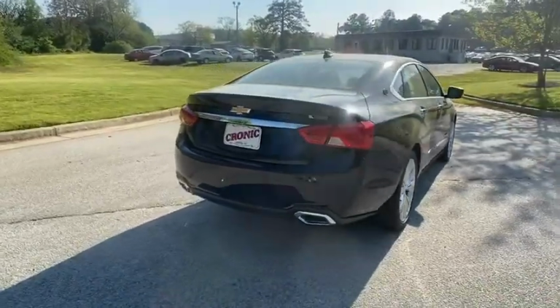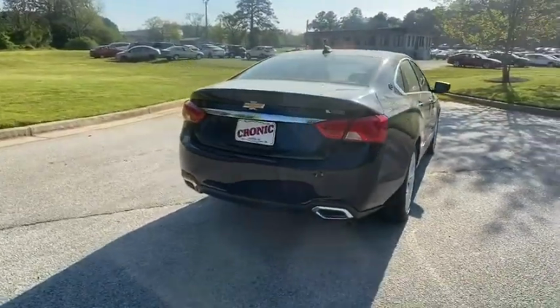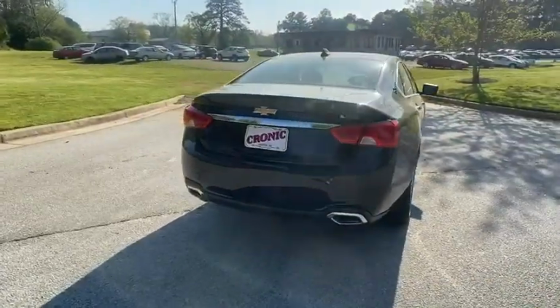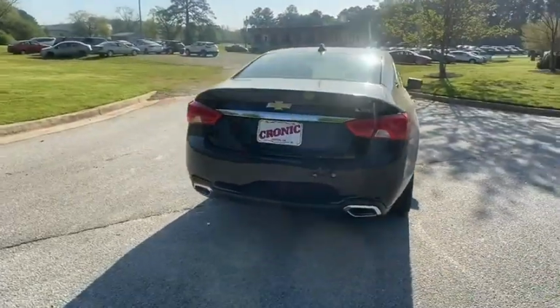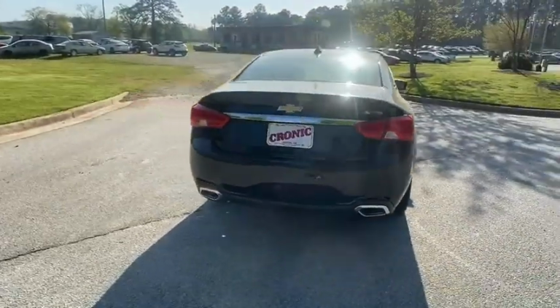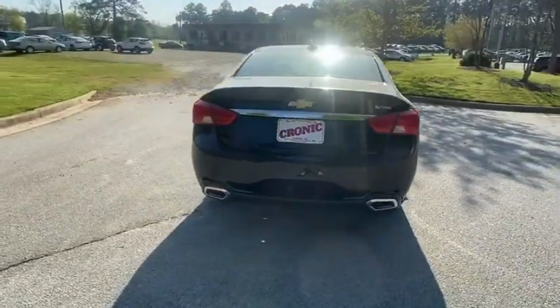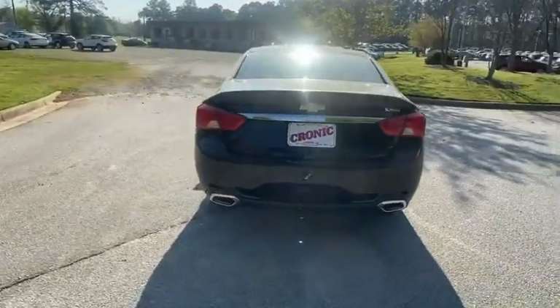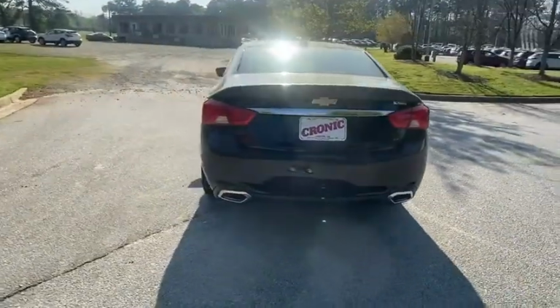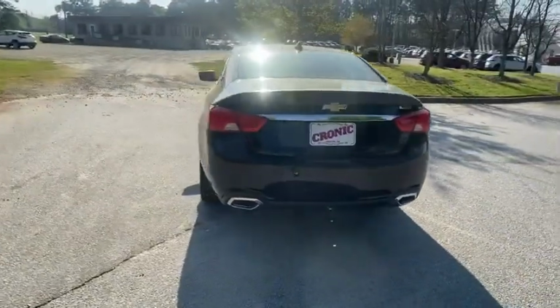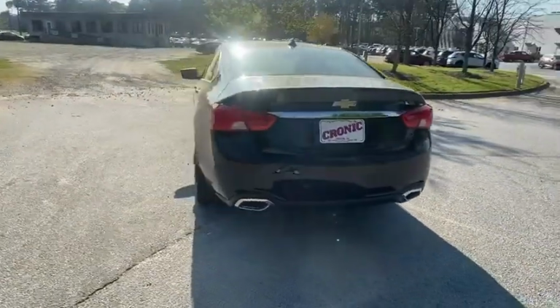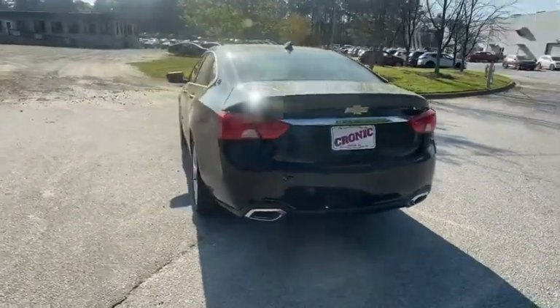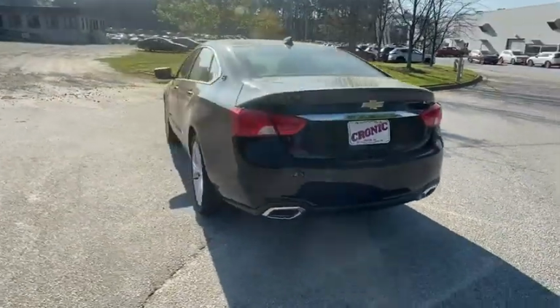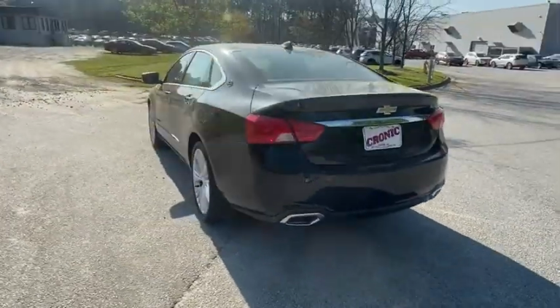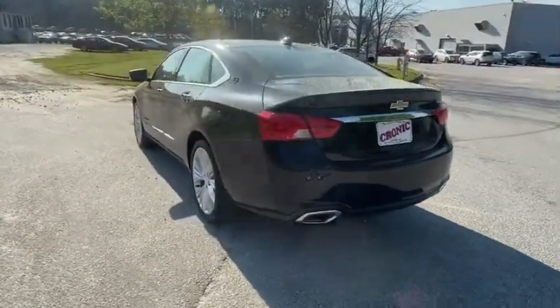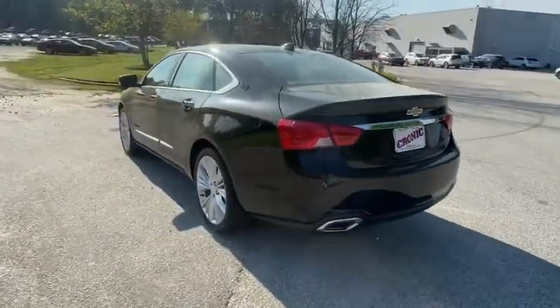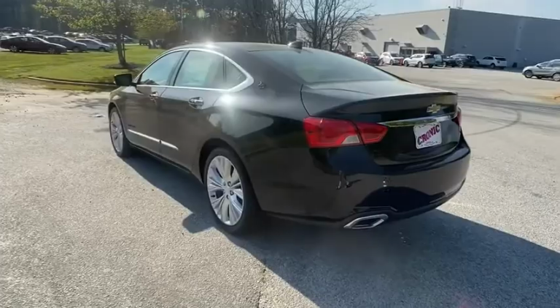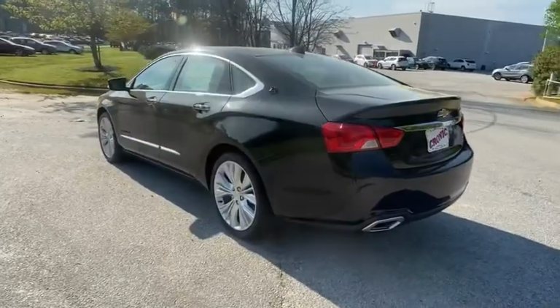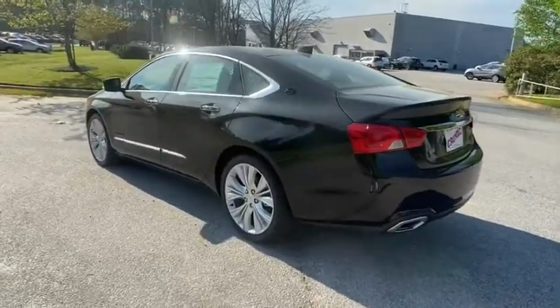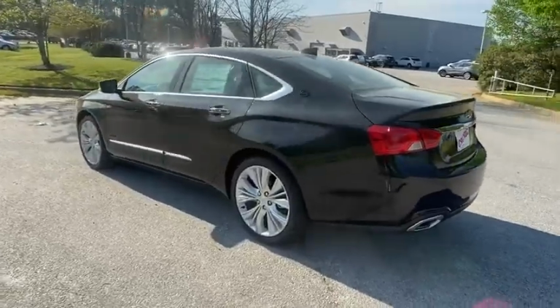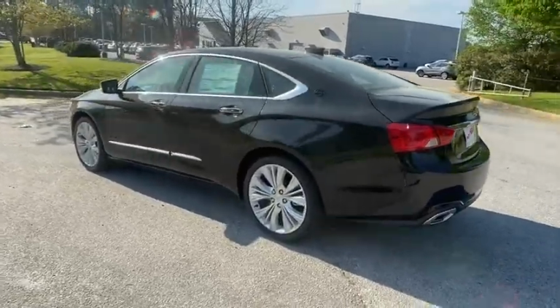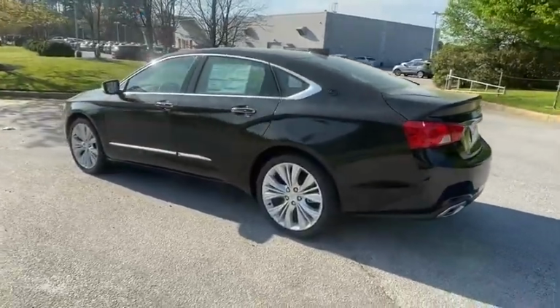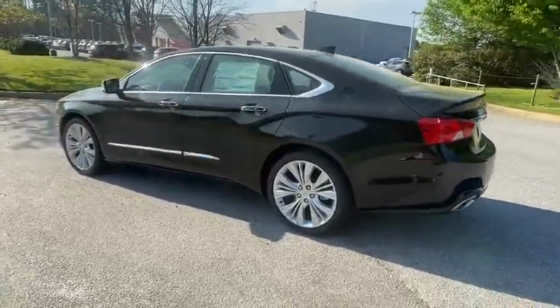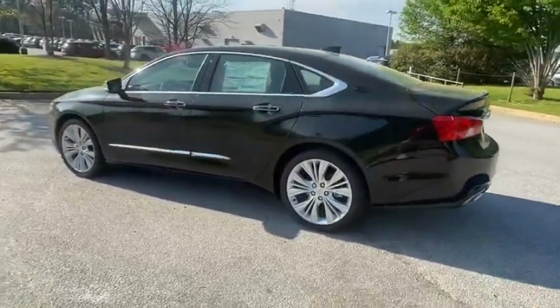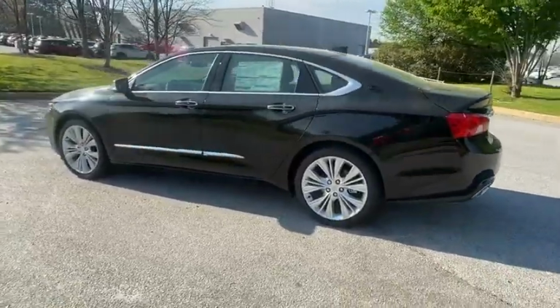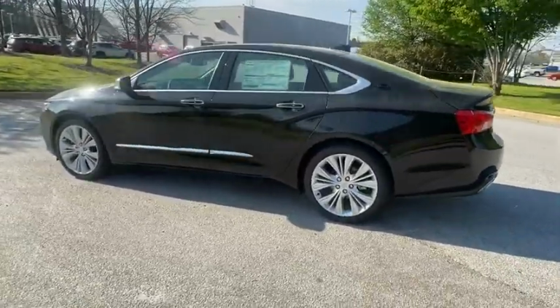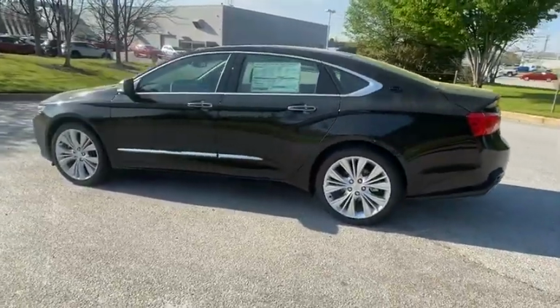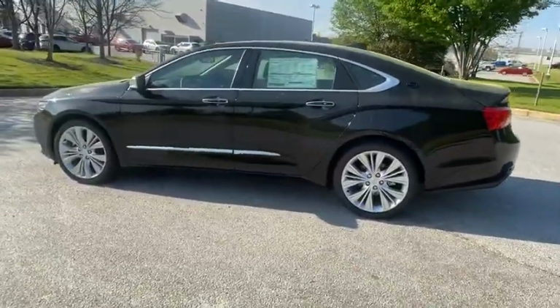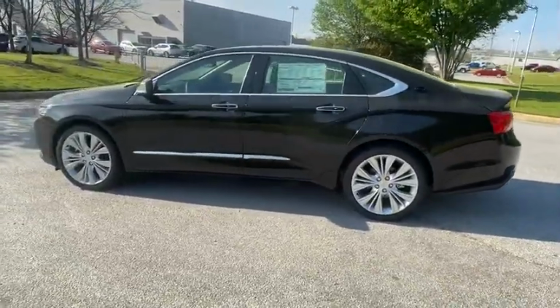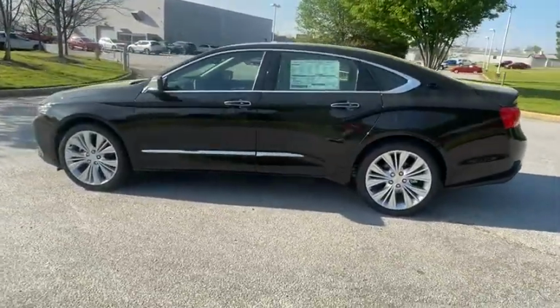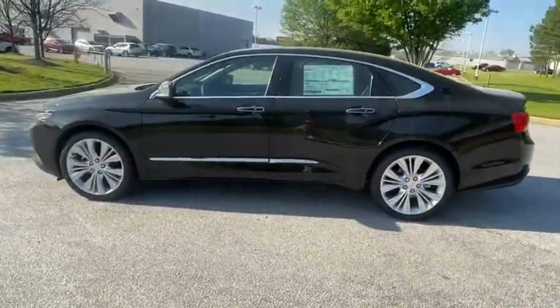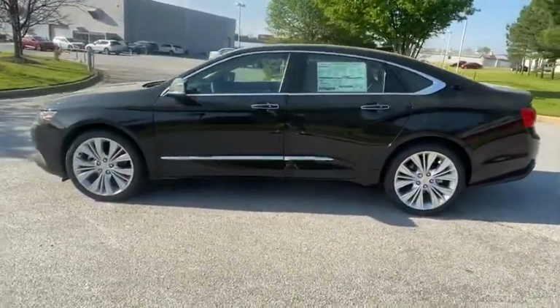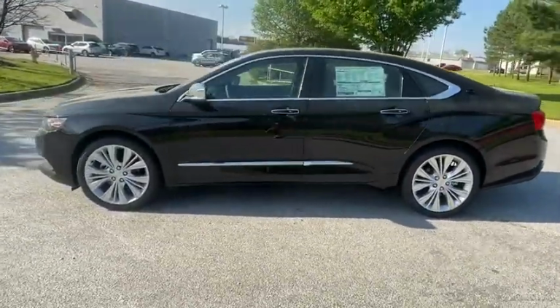Navigation system. Power passenger seat. Steering wheel audio controls. Keyless entry. Traction control. Stability control. Remote engine start.